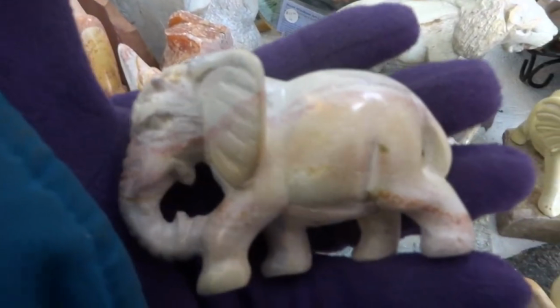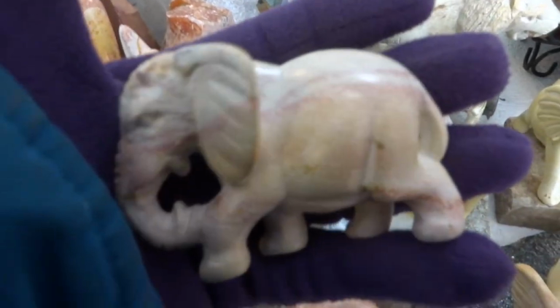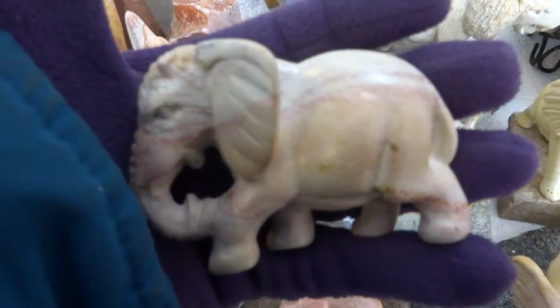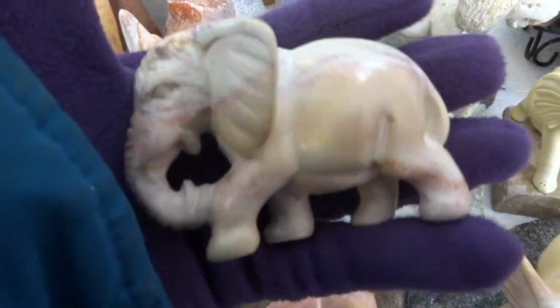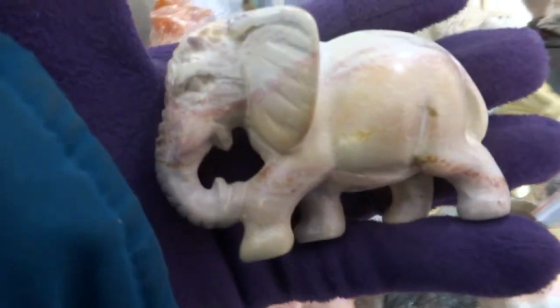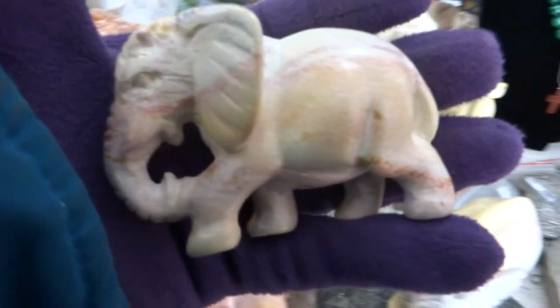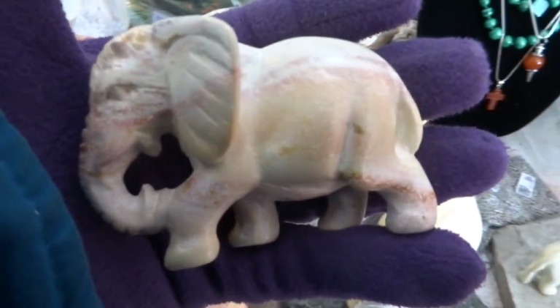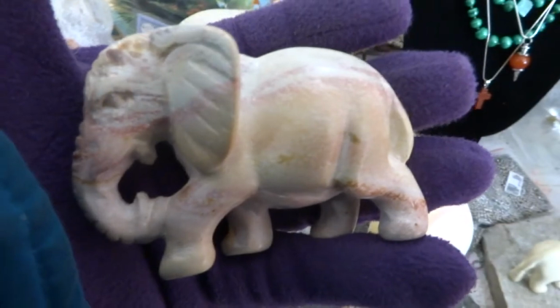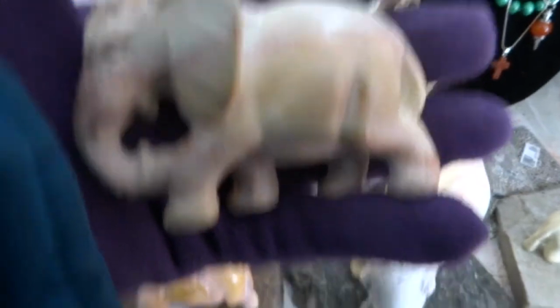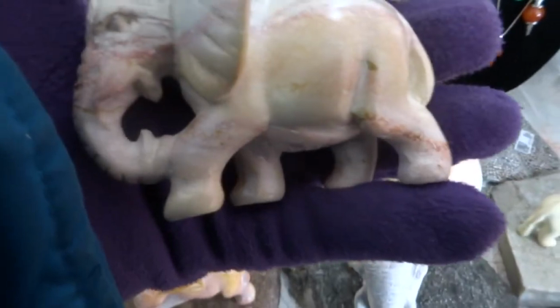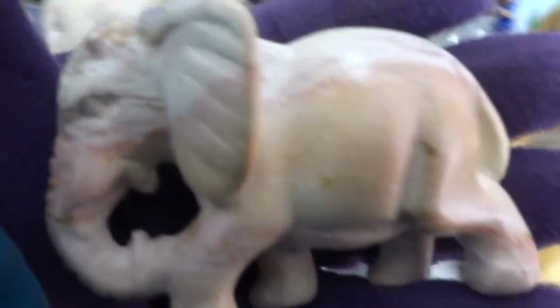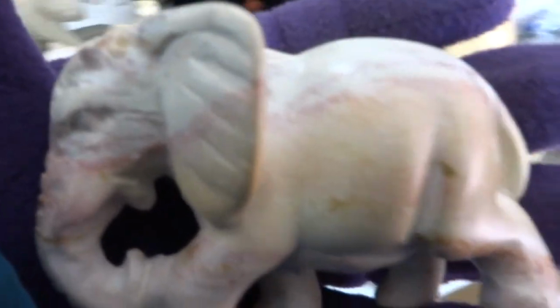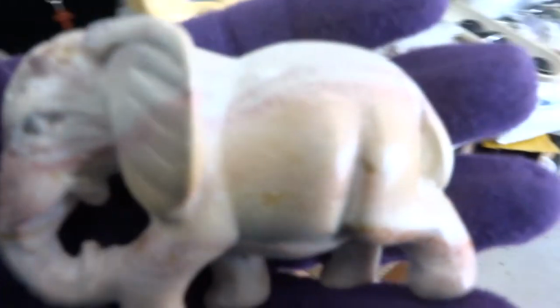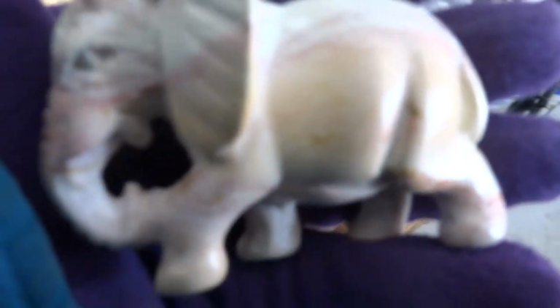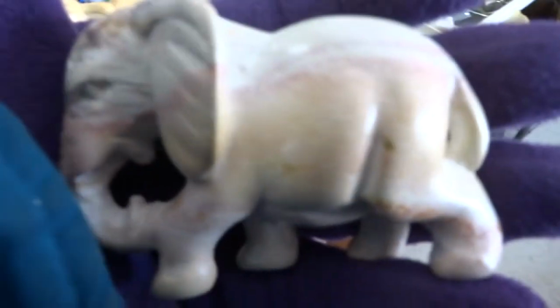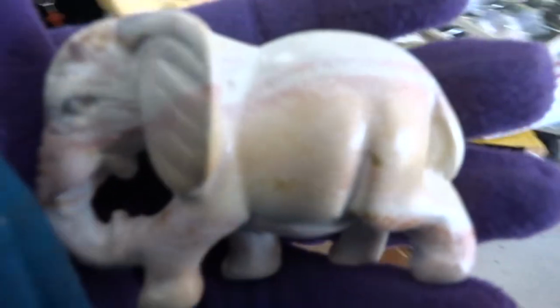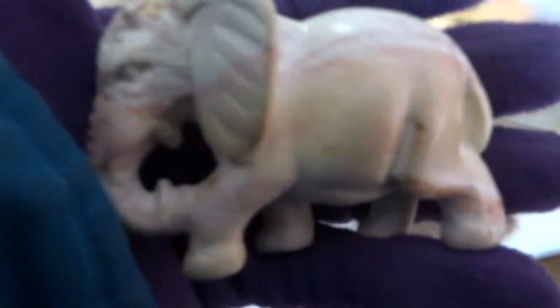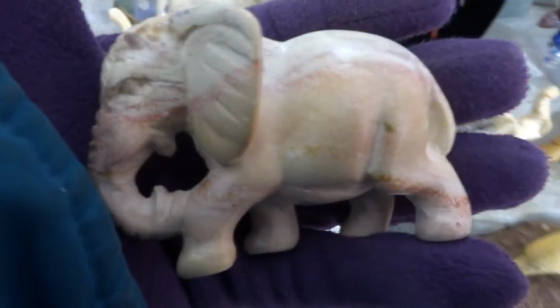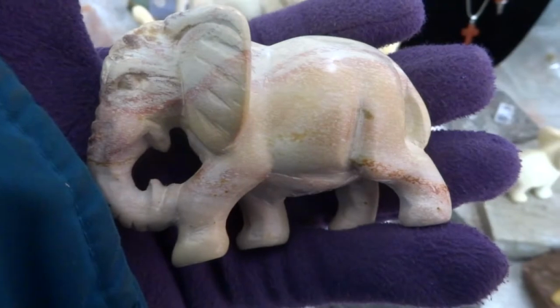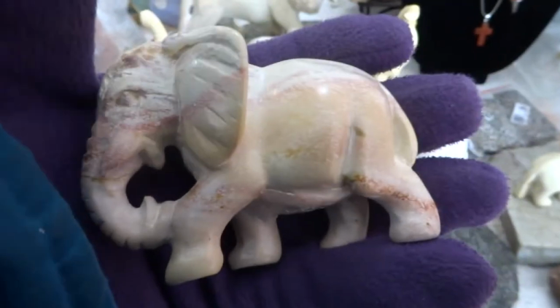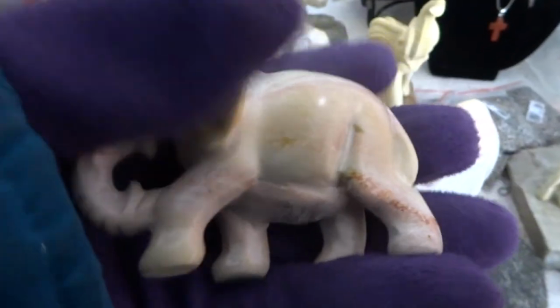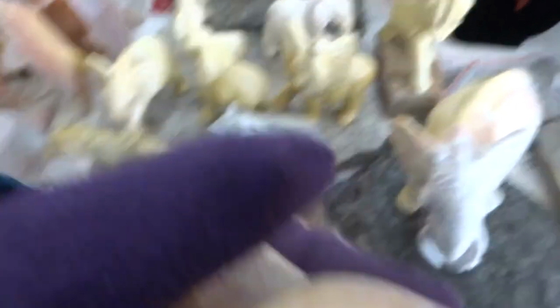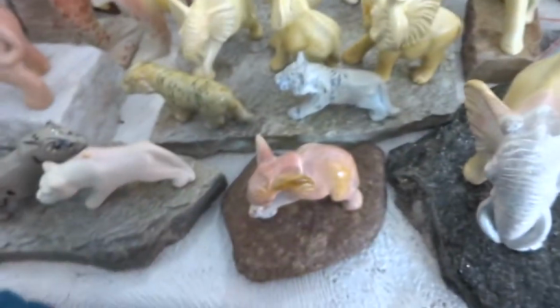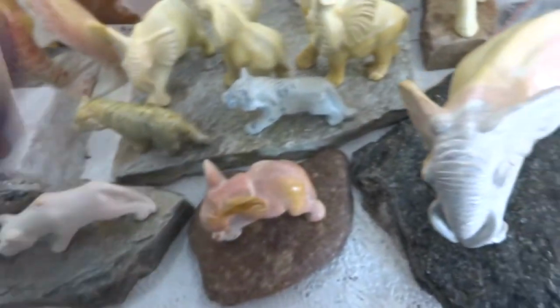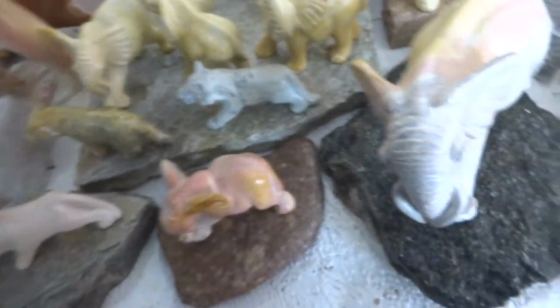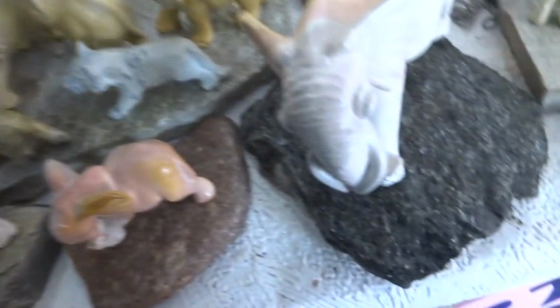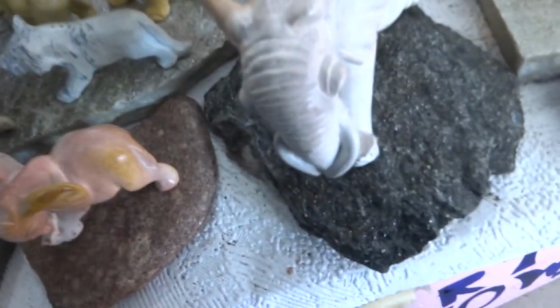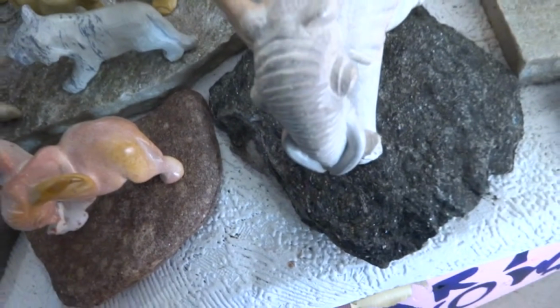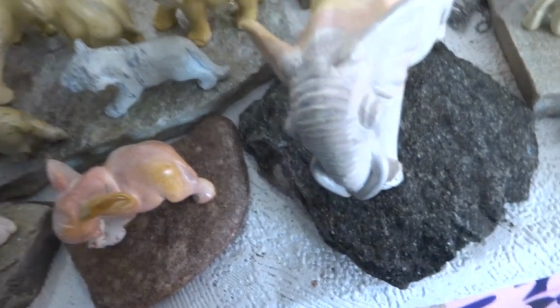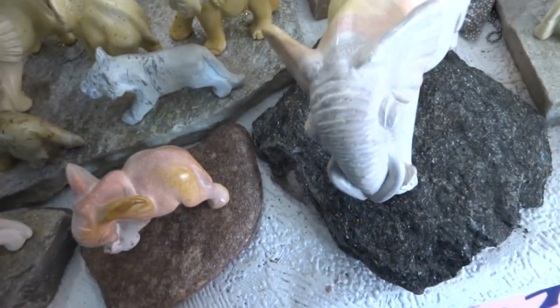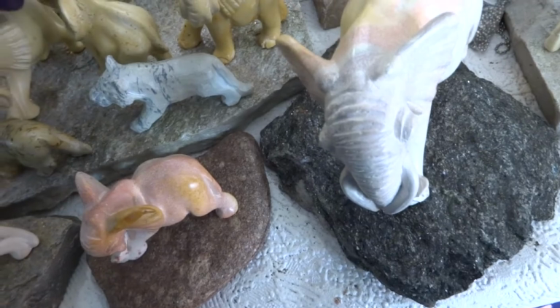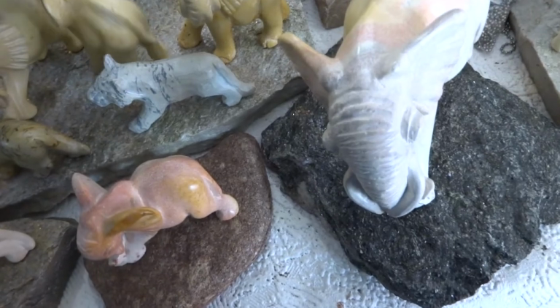Here's a little beauty. This one is pink and white stripes. A little one.